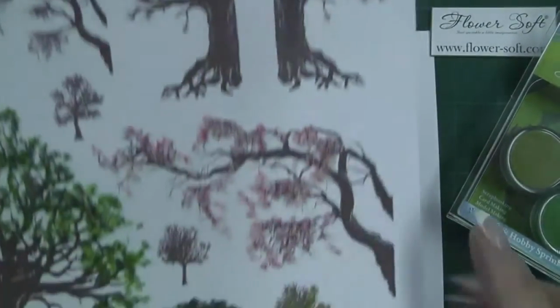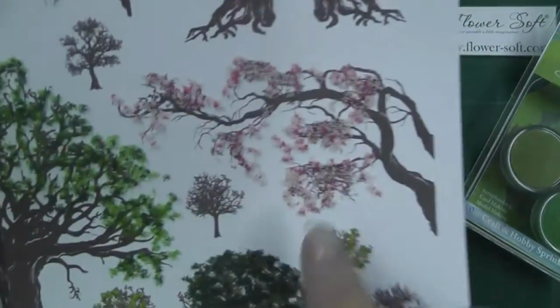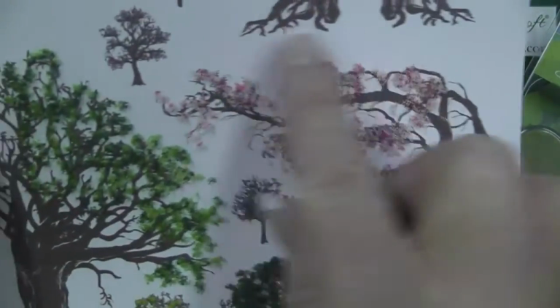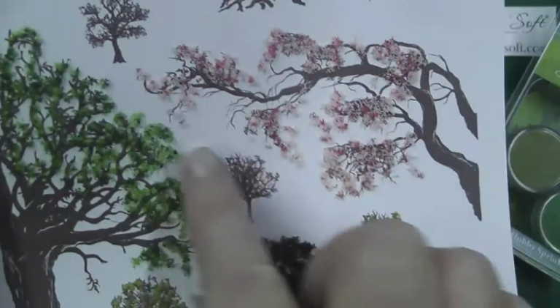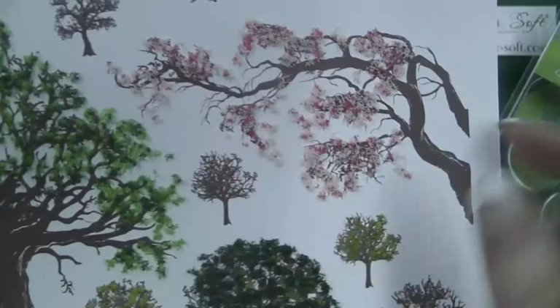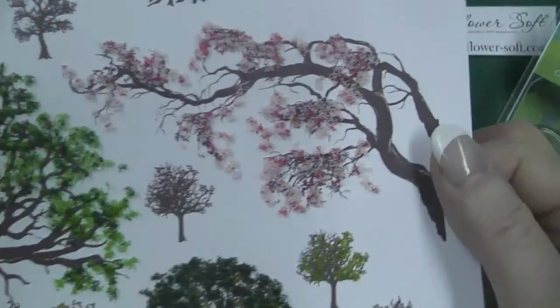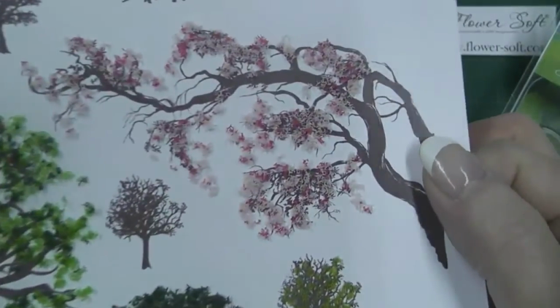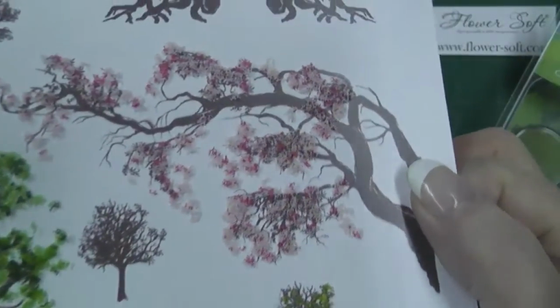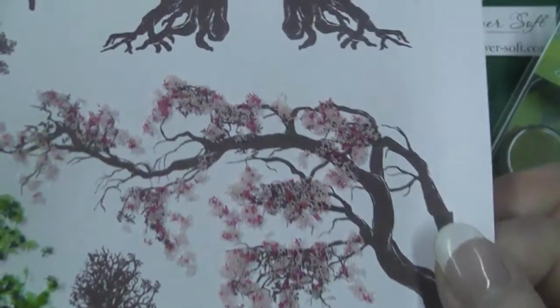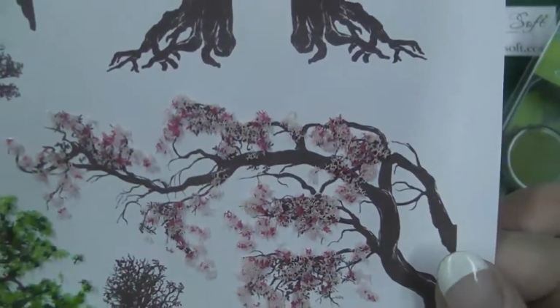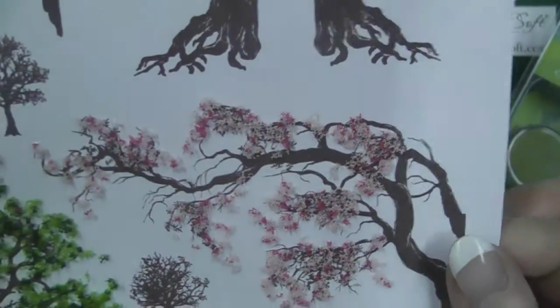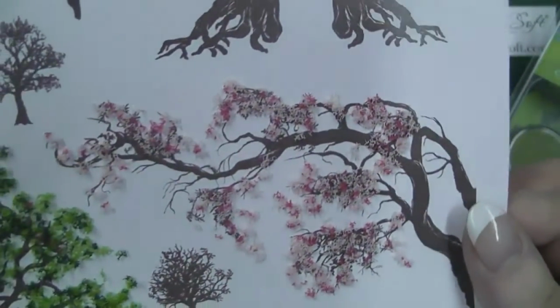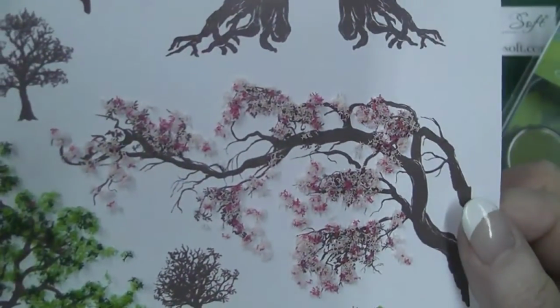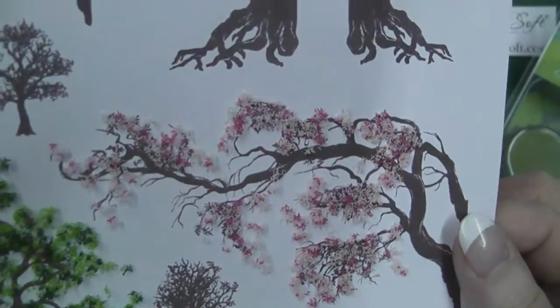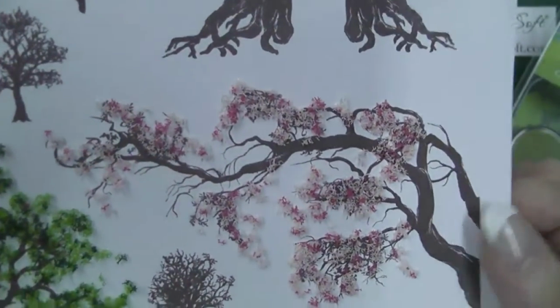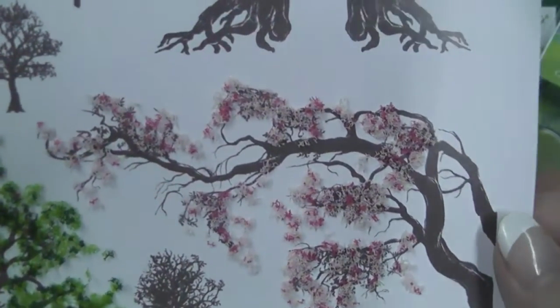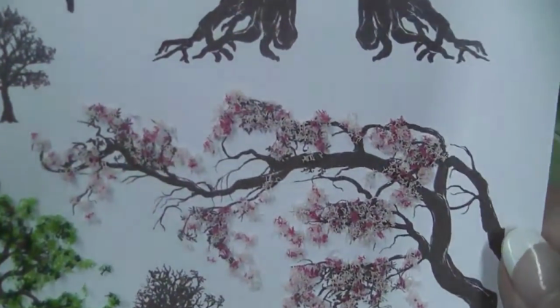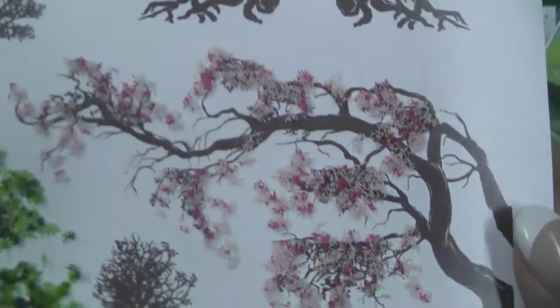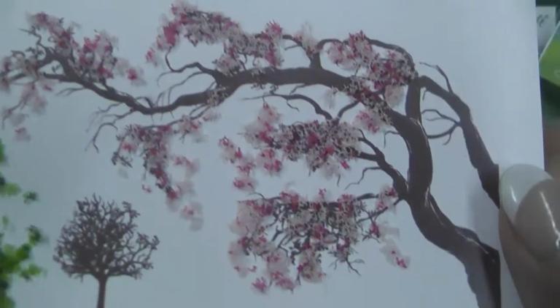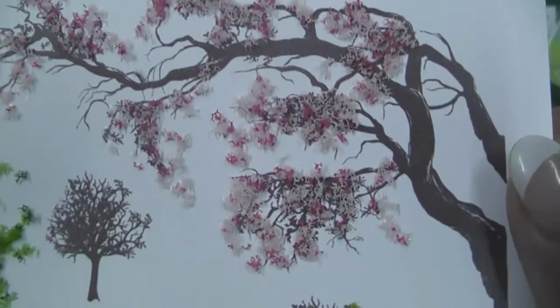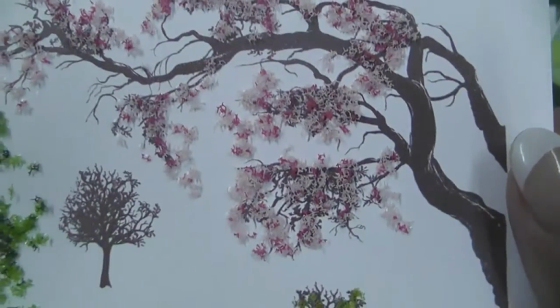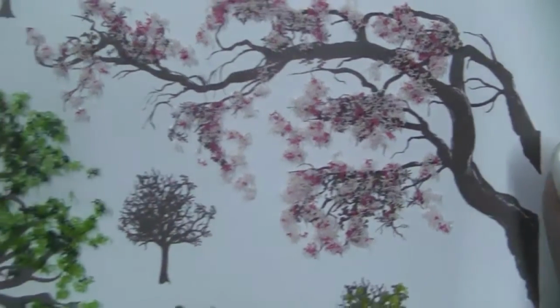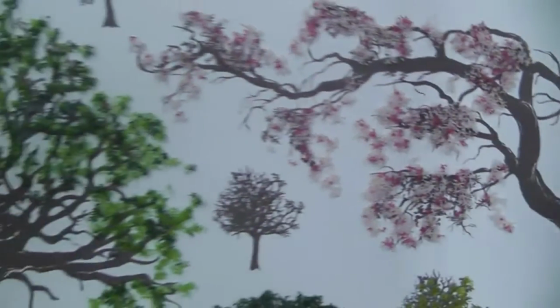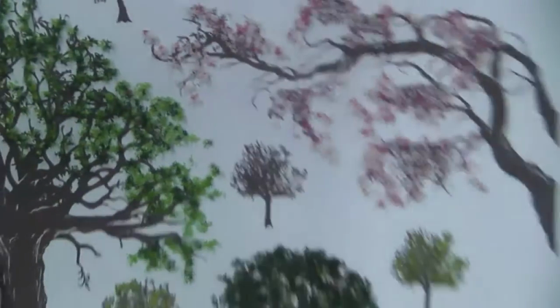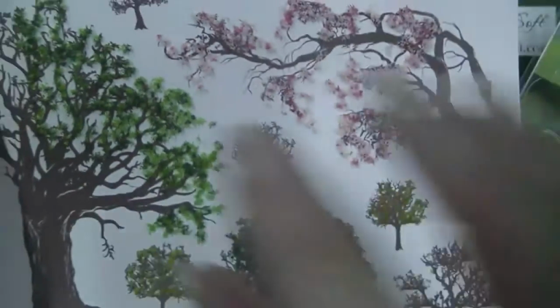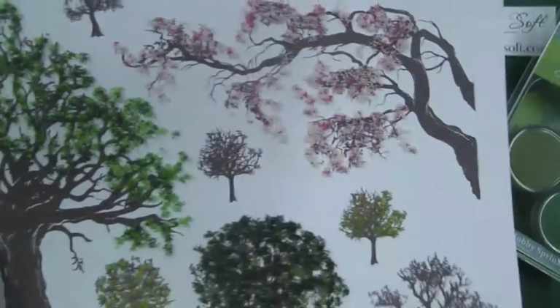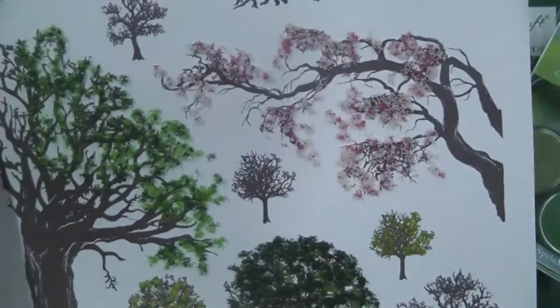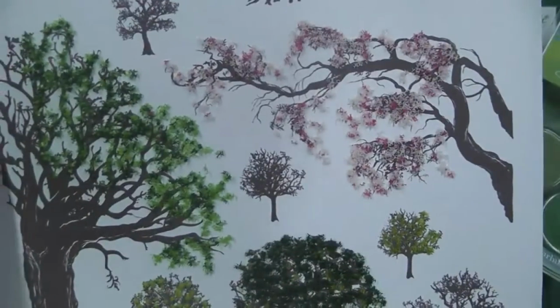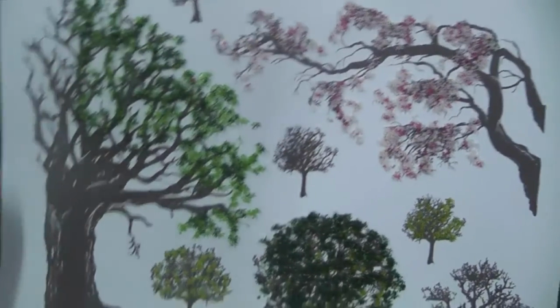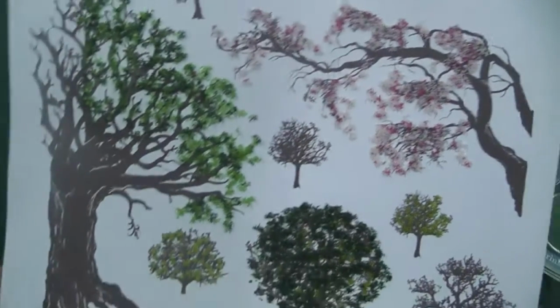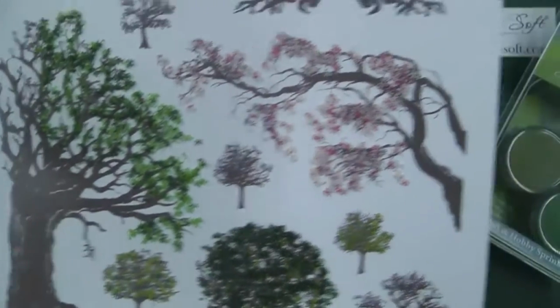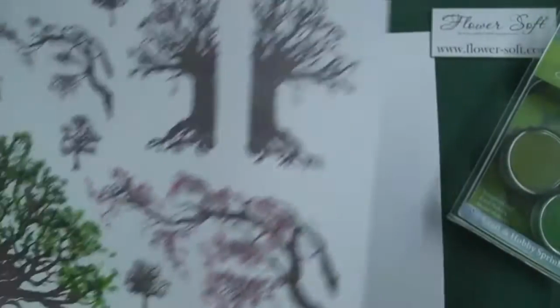Don't forget there are some other lovely floral mixes. This one for instance is the Peony Pink mix, and that enables you to give a lovely floral effect to your flowers.